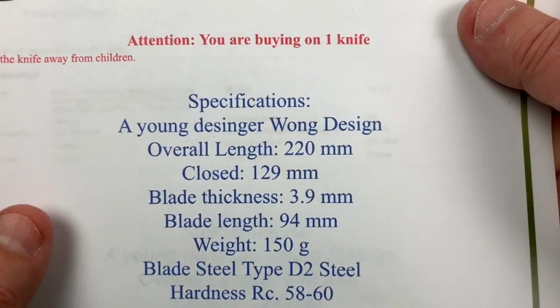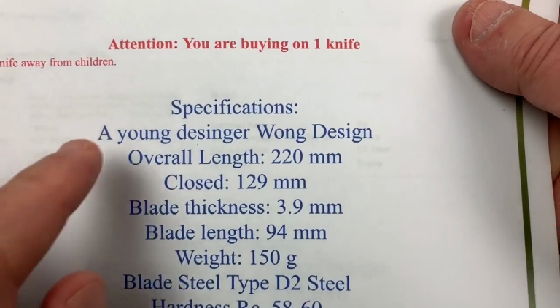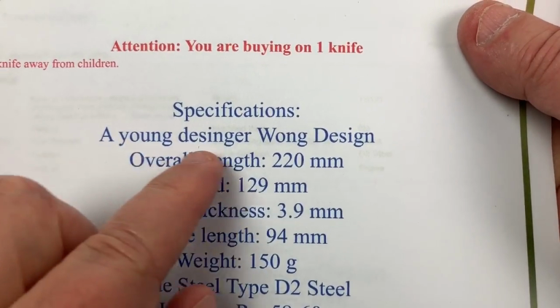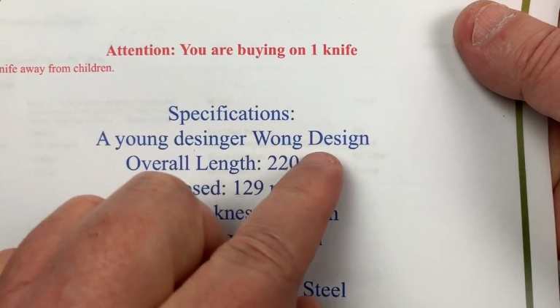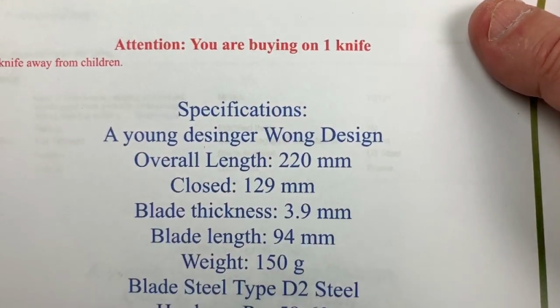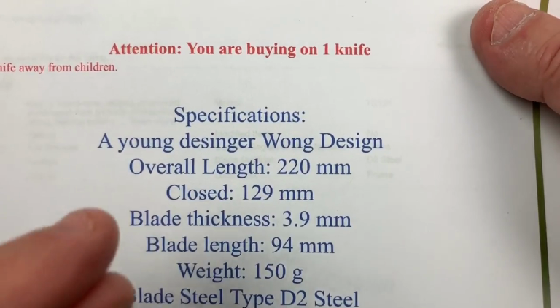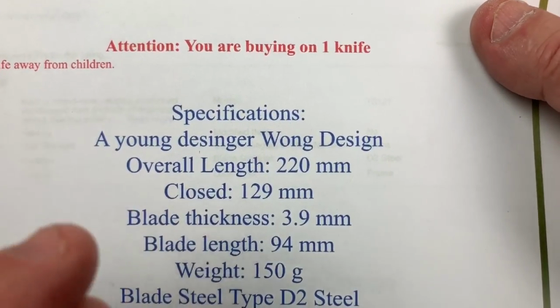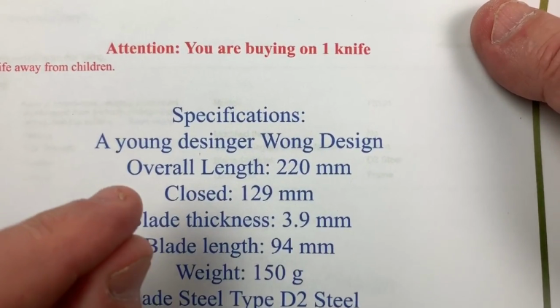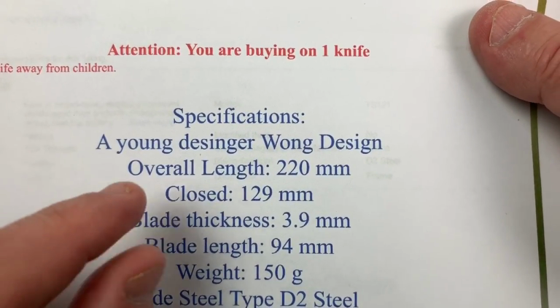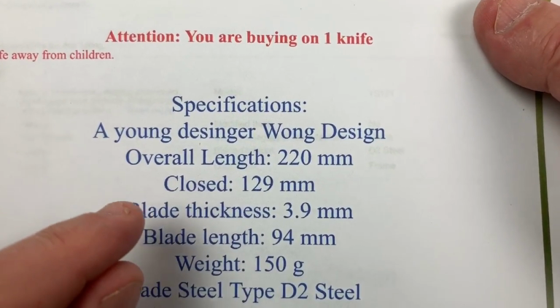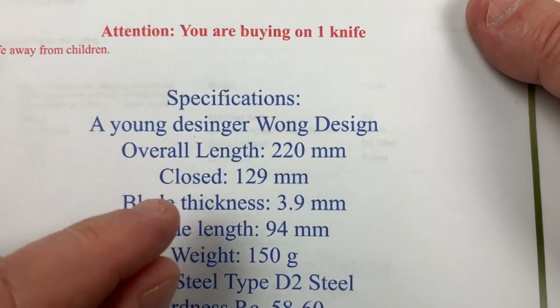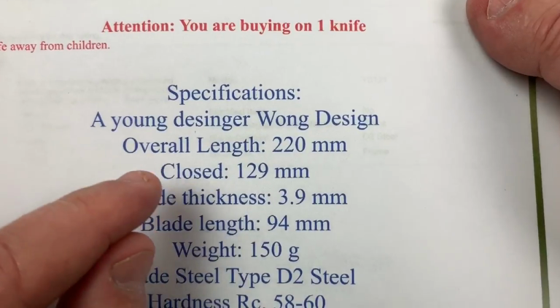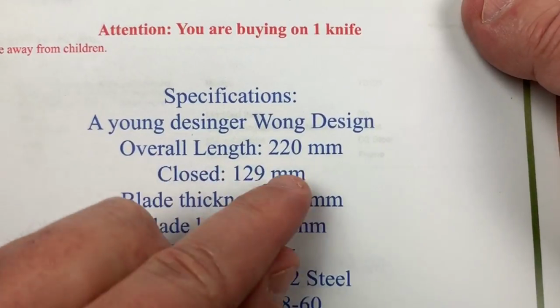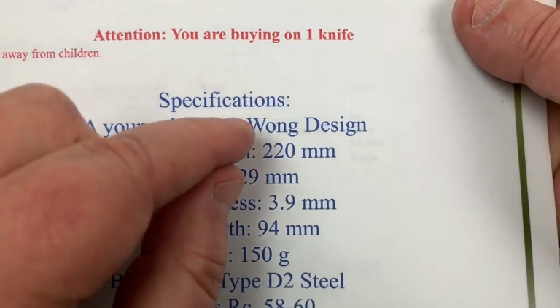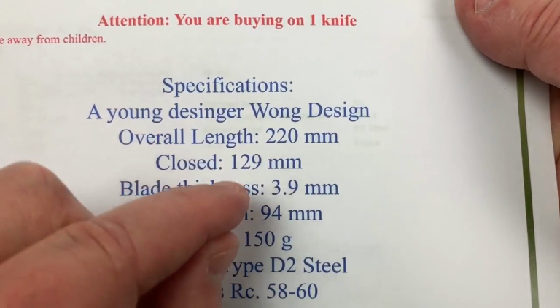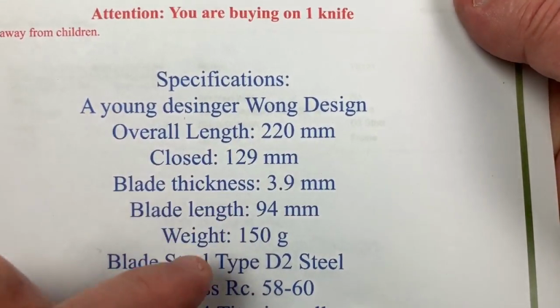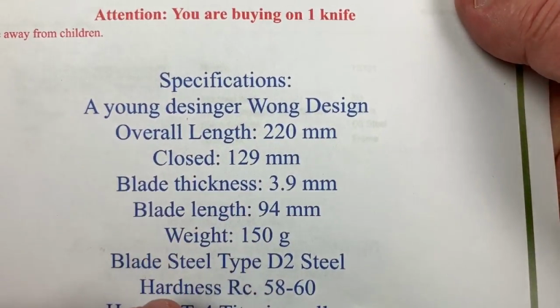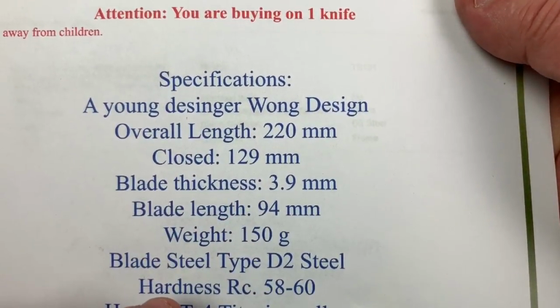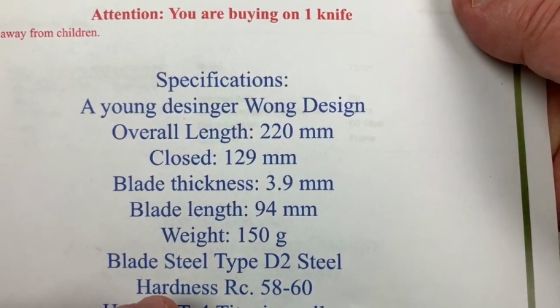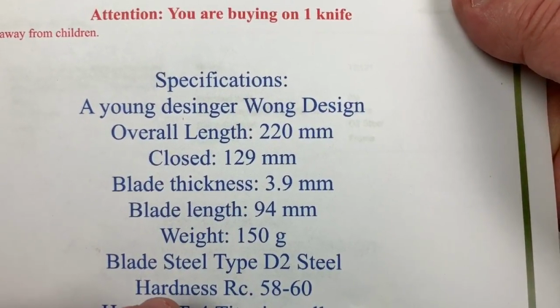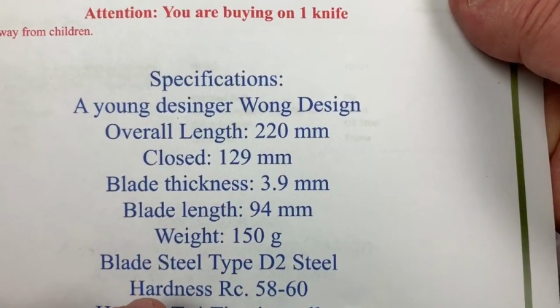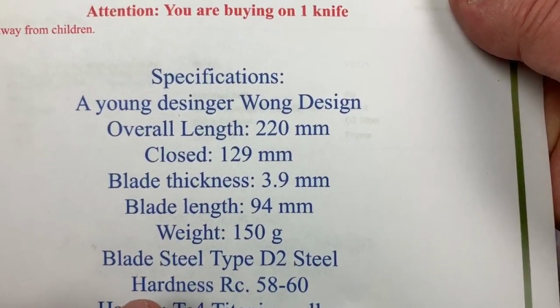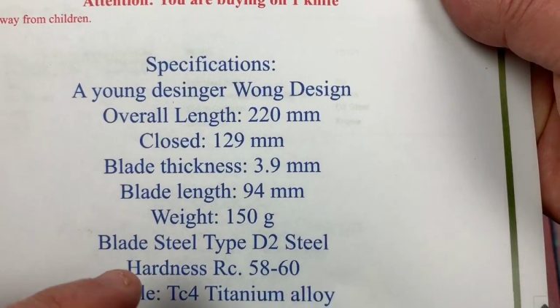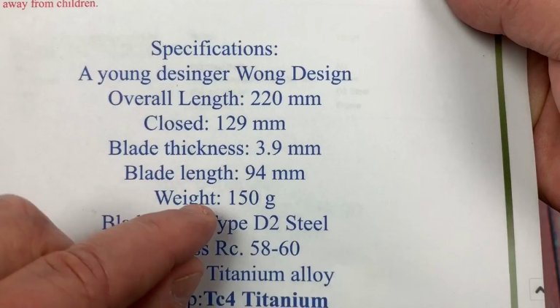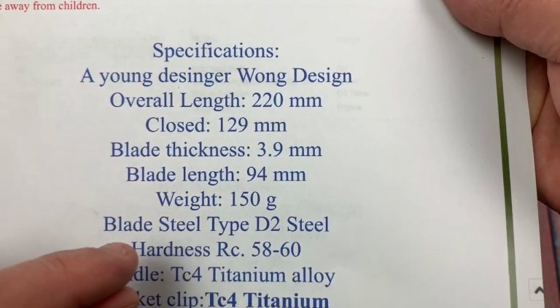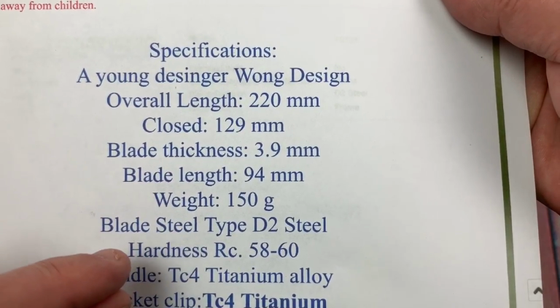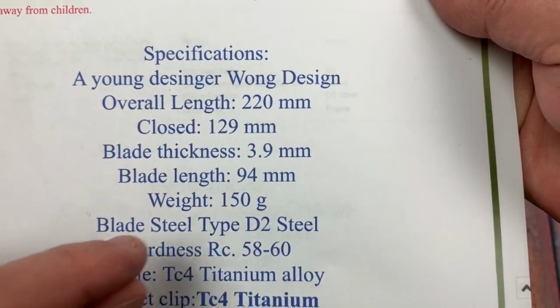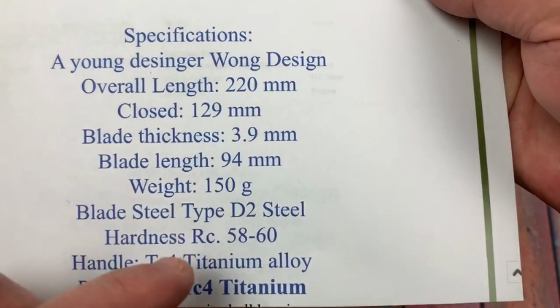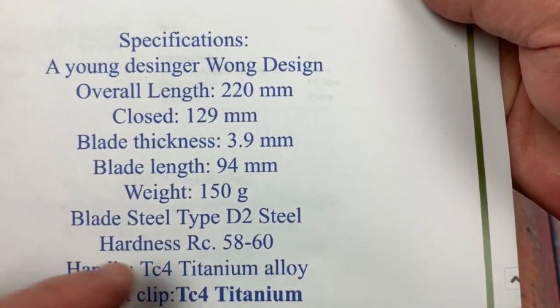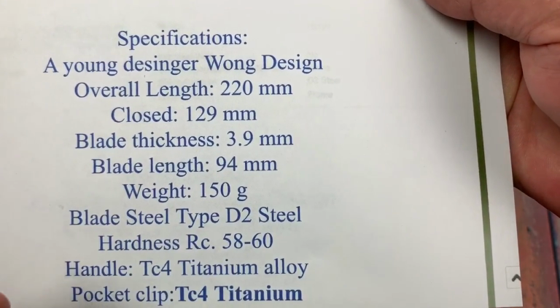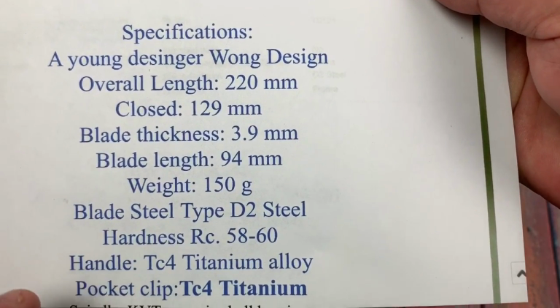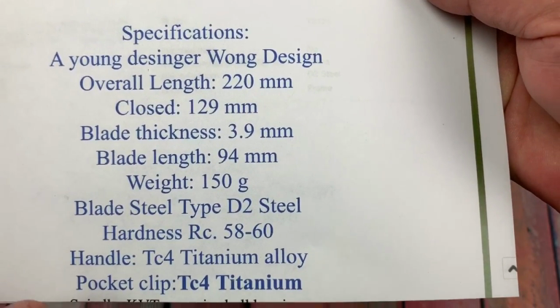A young designer. There are your millimeters. 150 grams, D2, 58 to 60 HRC.